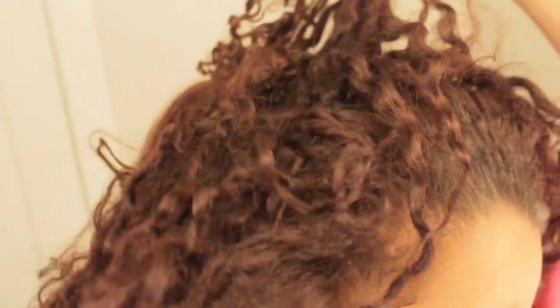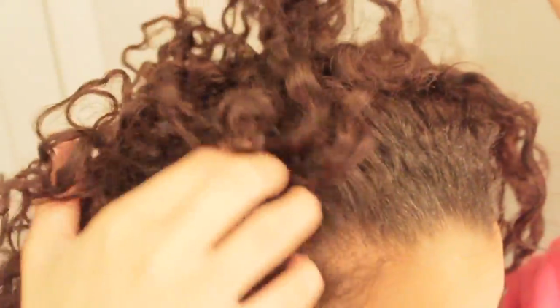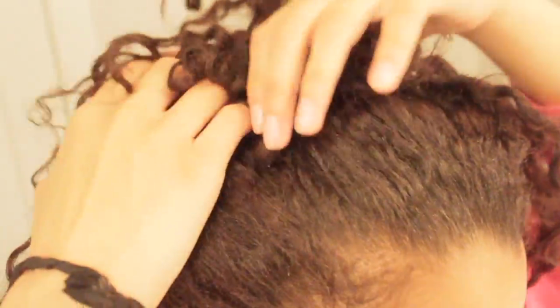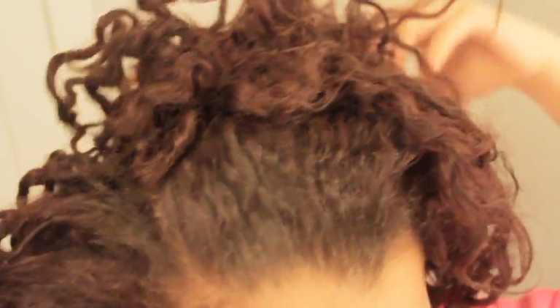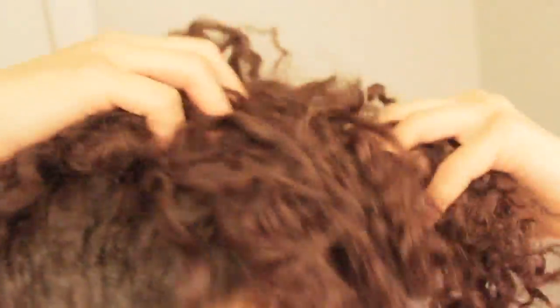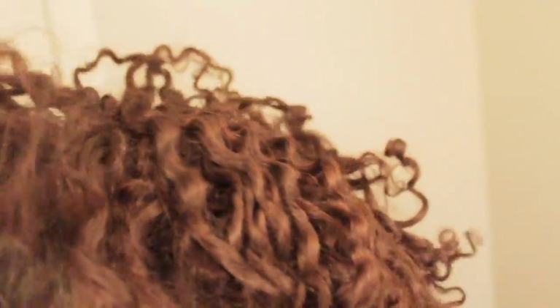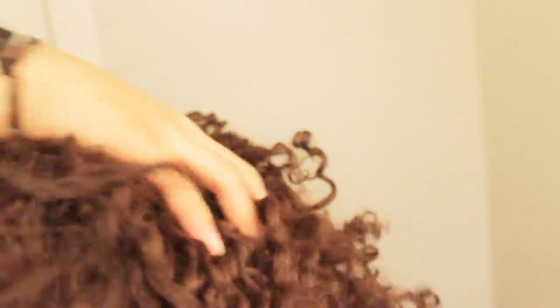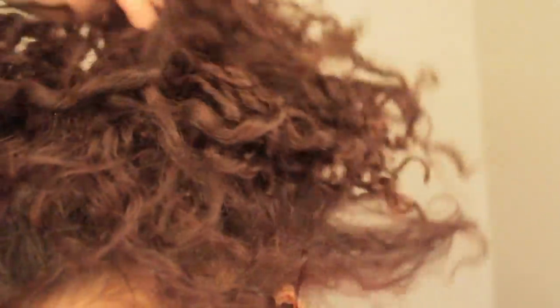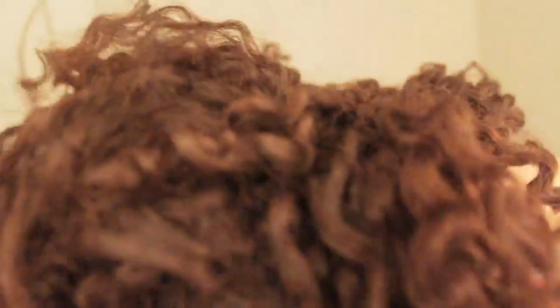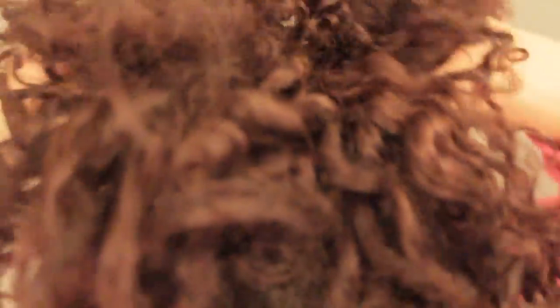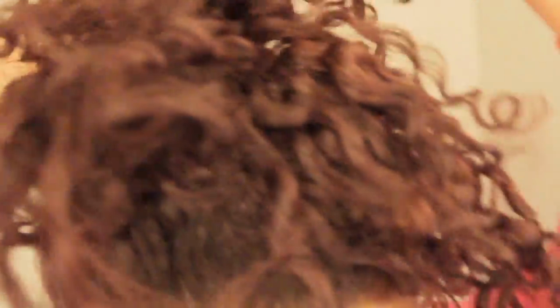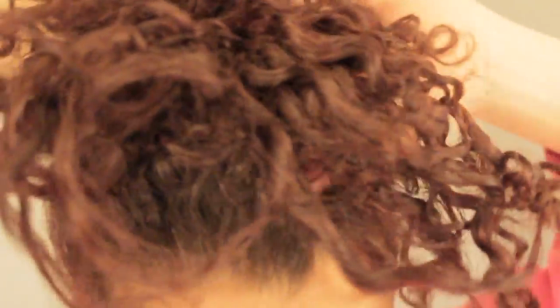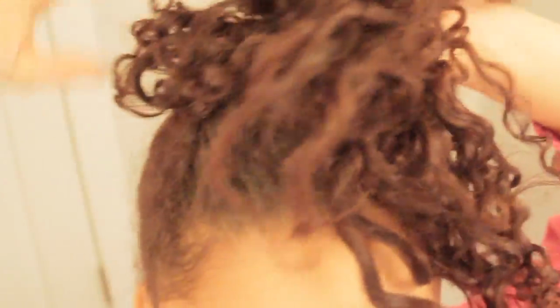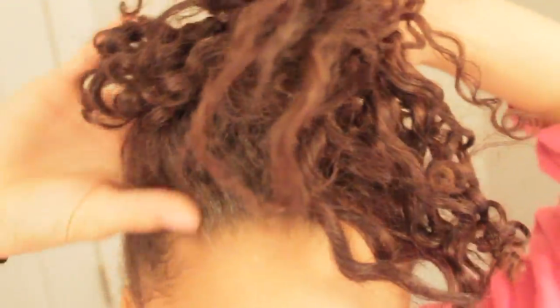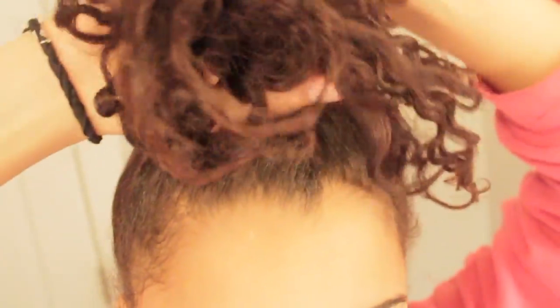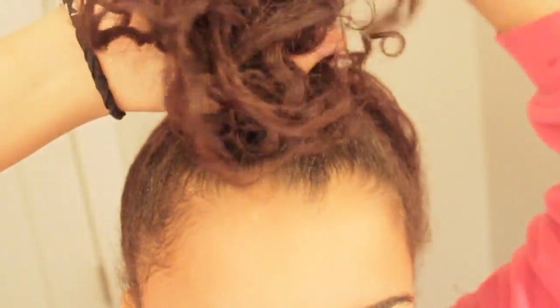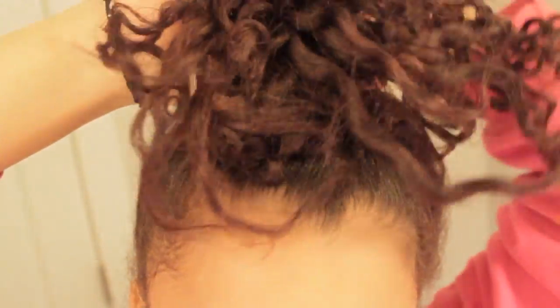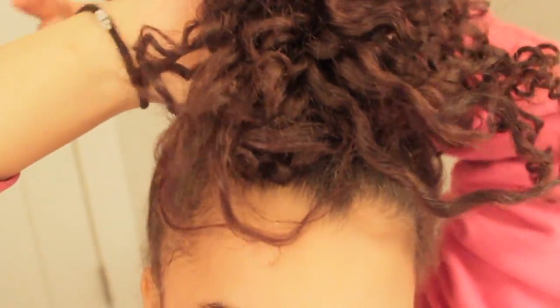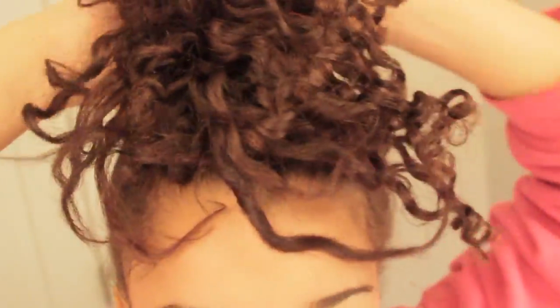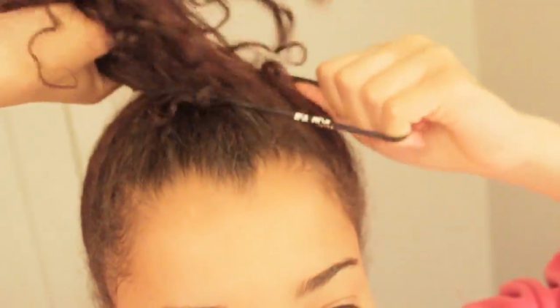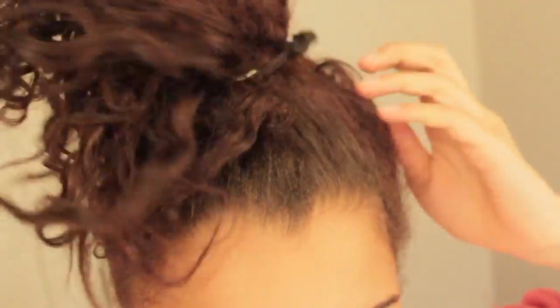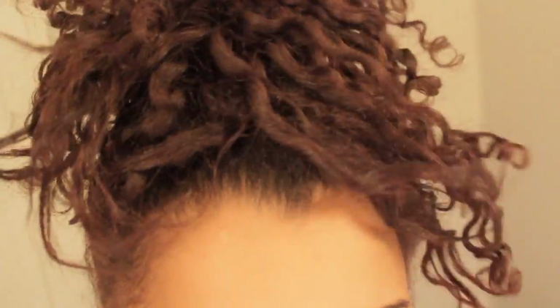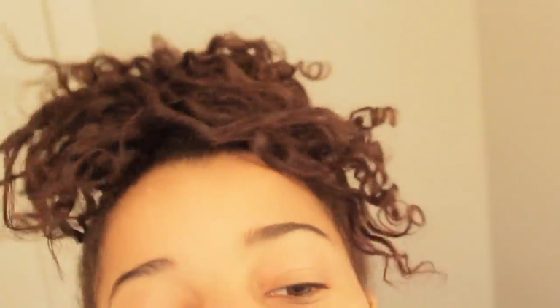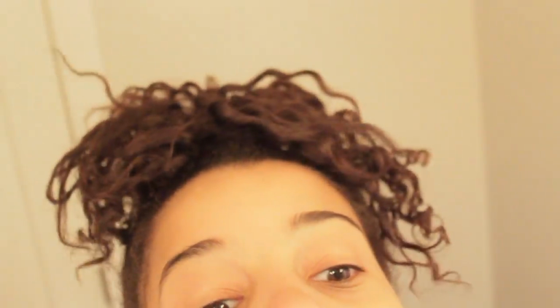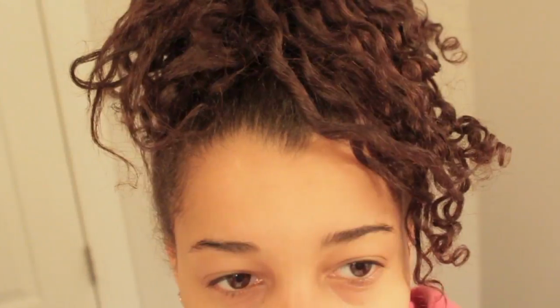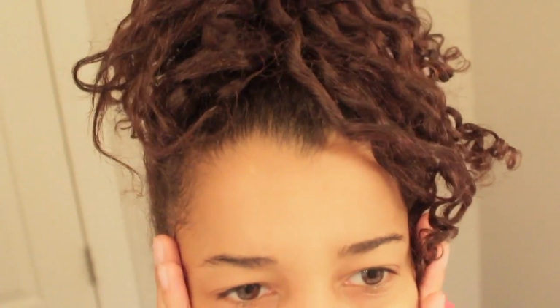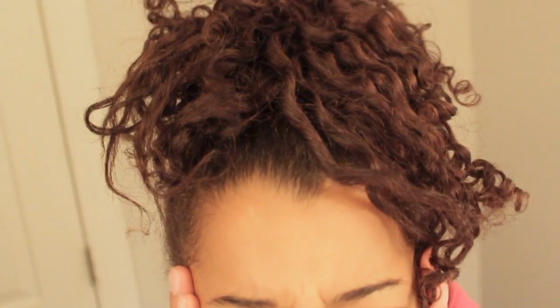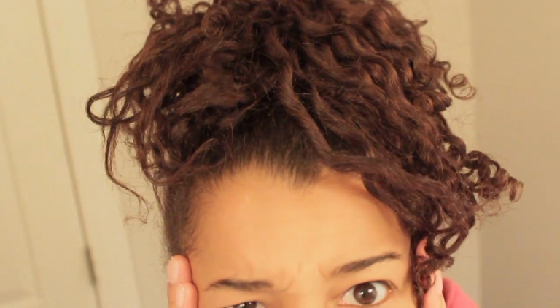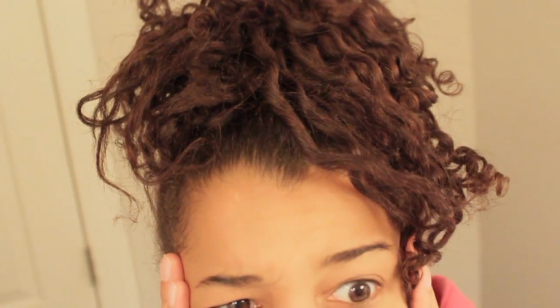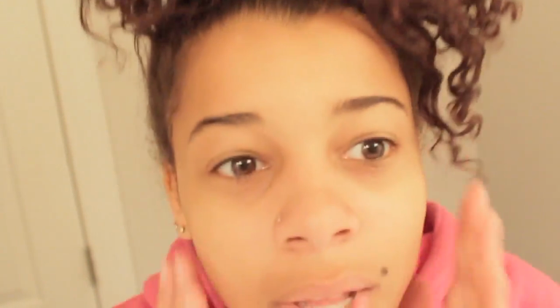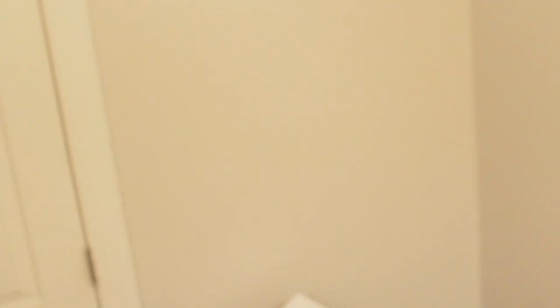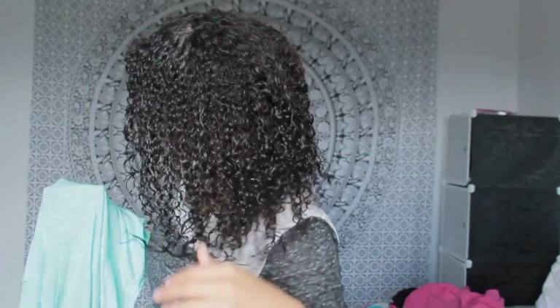So this is my hair before I wash it. I just did a twist out, but I threw it up in a bun yesterday because I just didn't like it. I prefer my natural curl pattern over anything, so that's why. I just don't like doing twist outs or braid outs anymore.